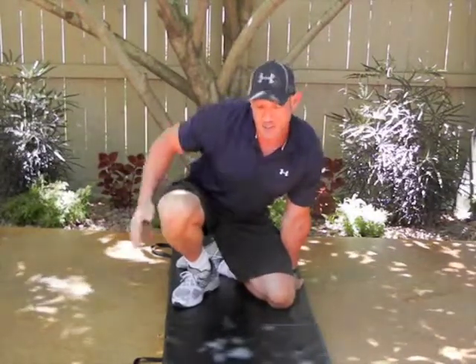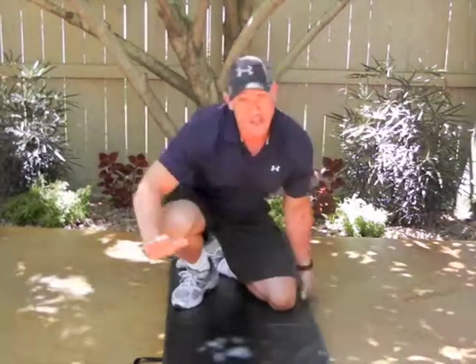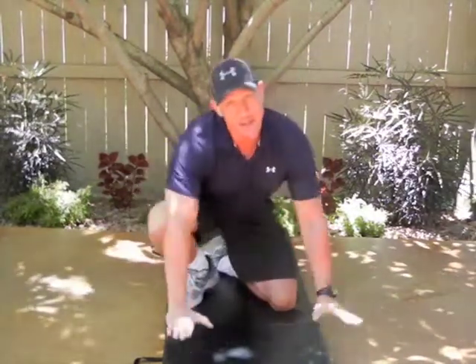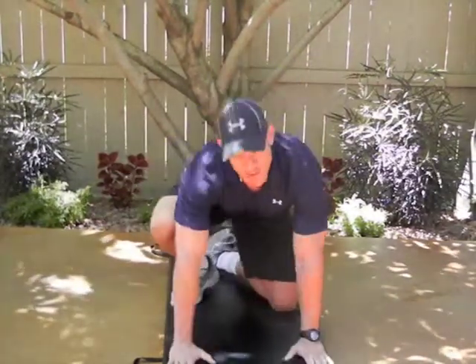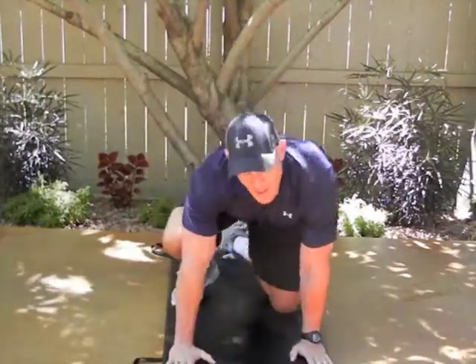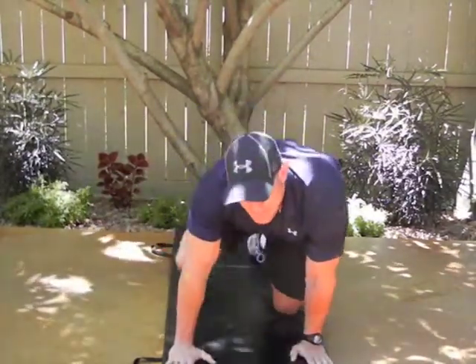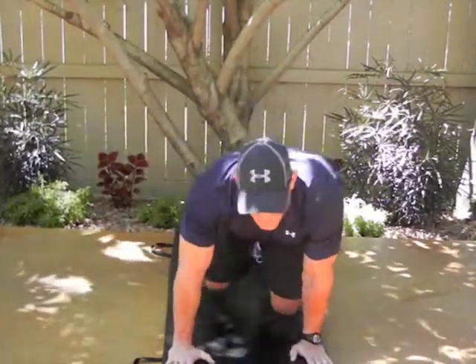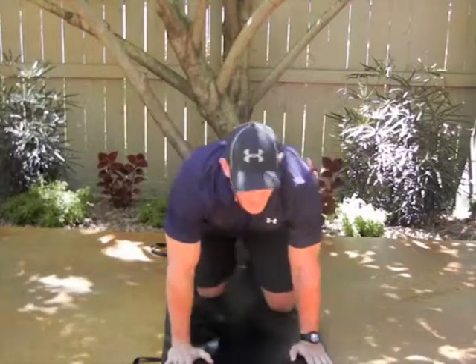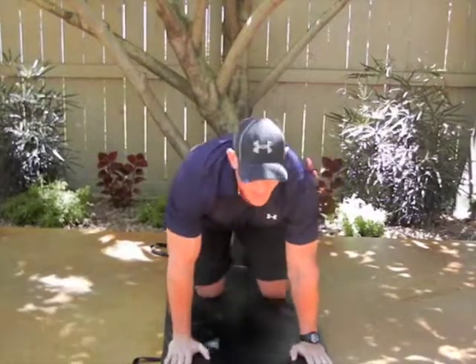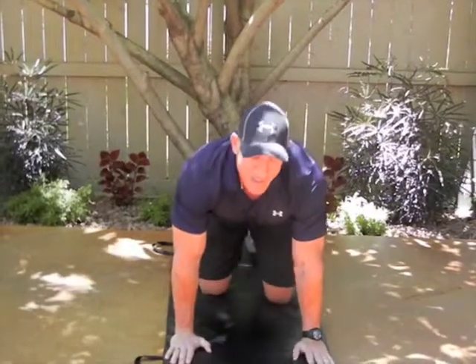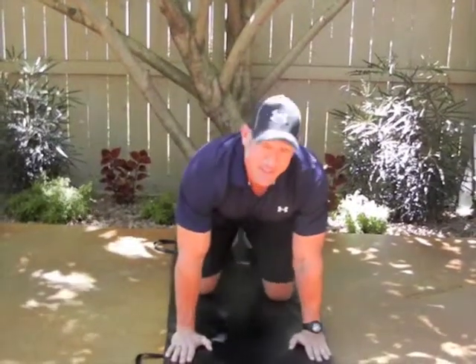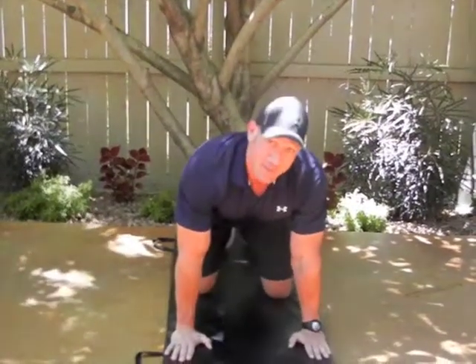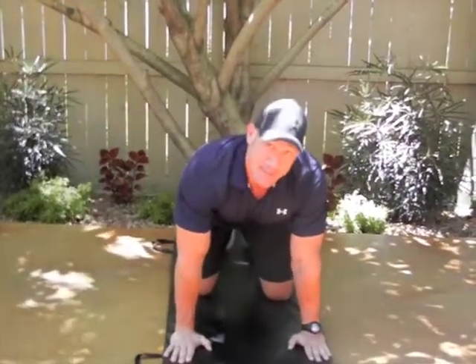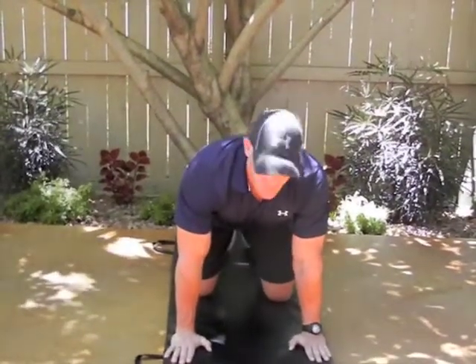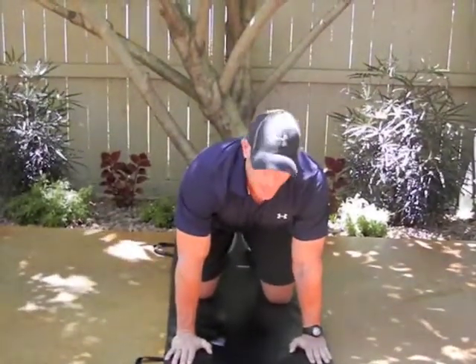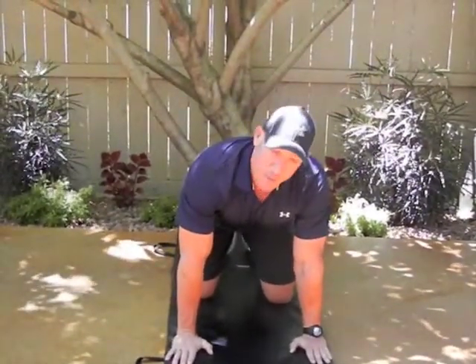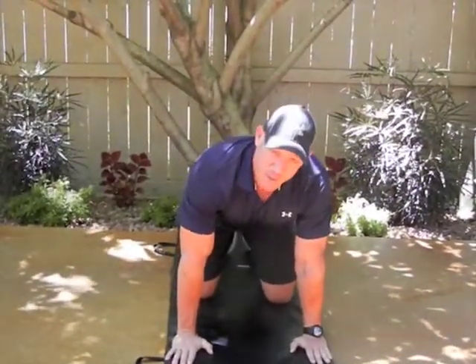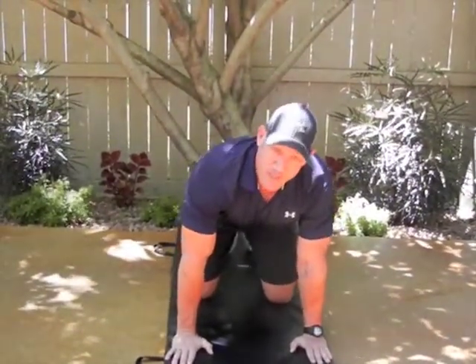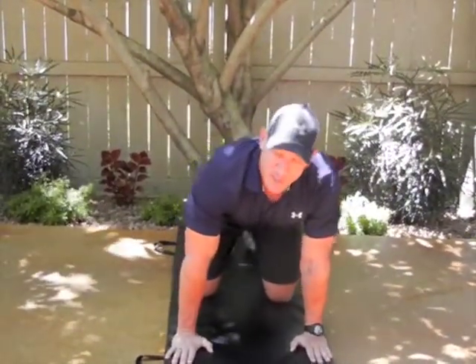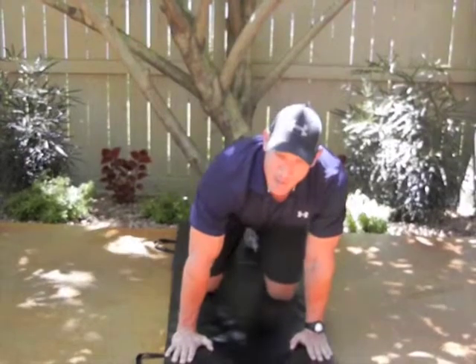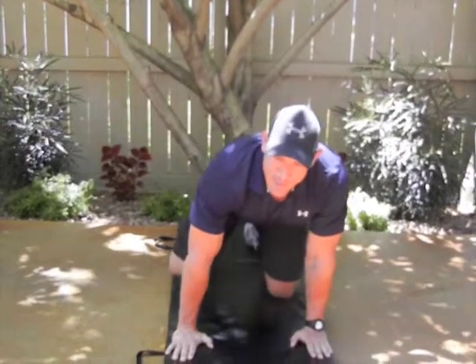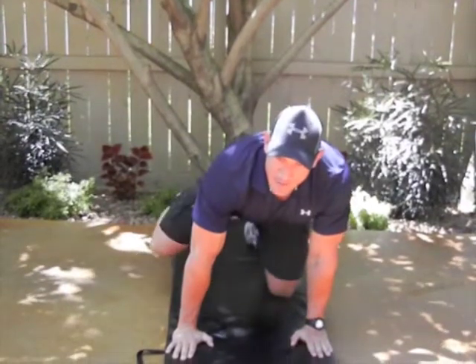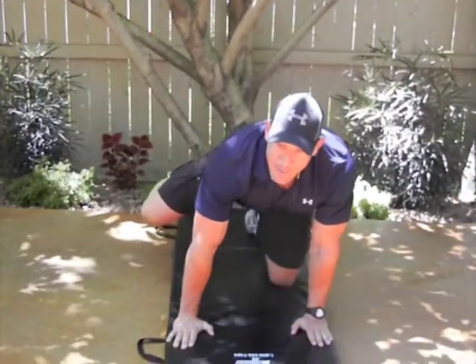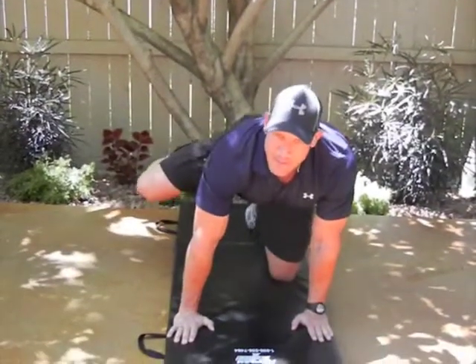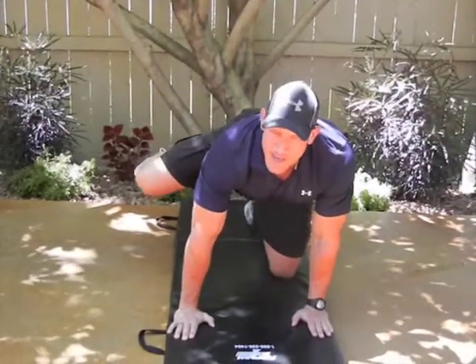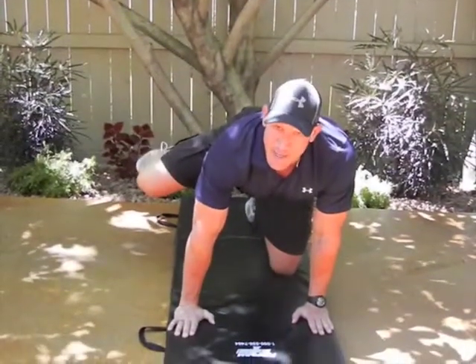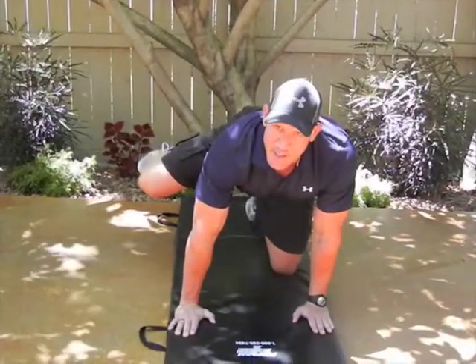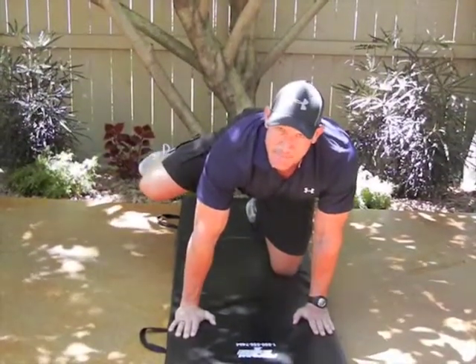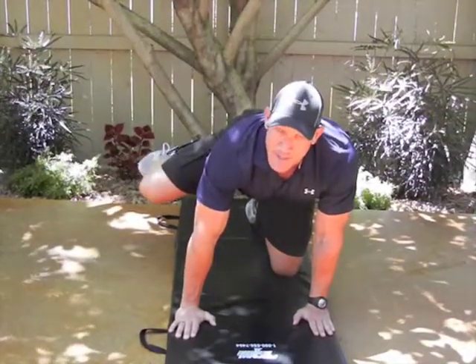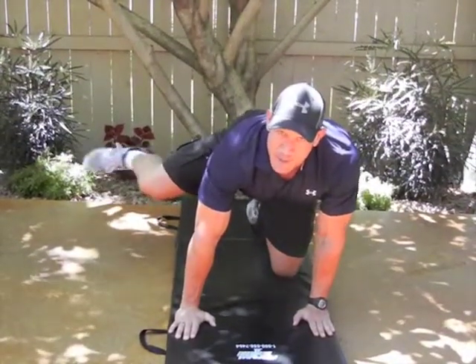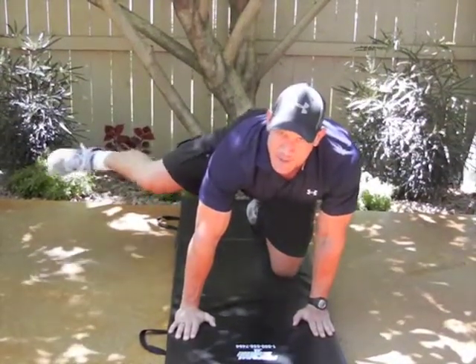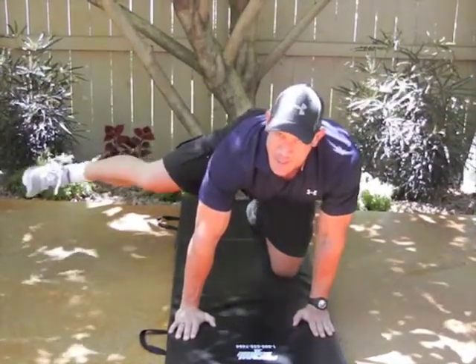You want to get down on your hands and knees on a pad, sitting like a table, like this. The first thing you want to do is raise your left thigh out to the side as high as you can, and then you keep your leg out to the side.